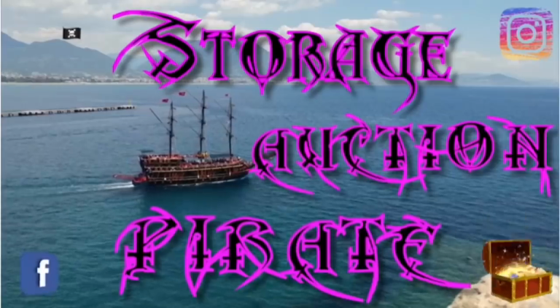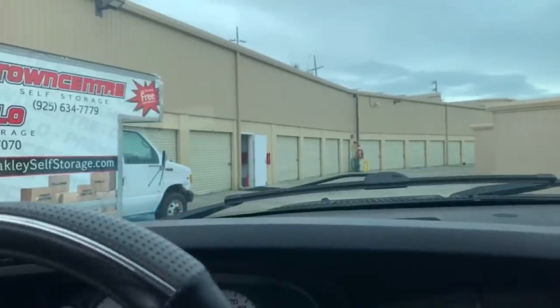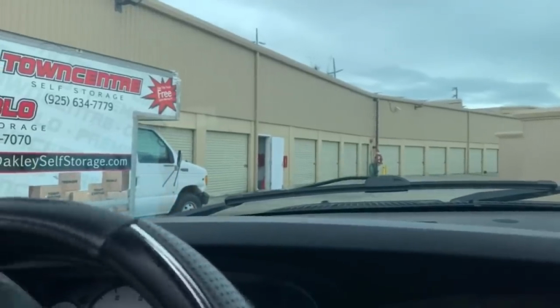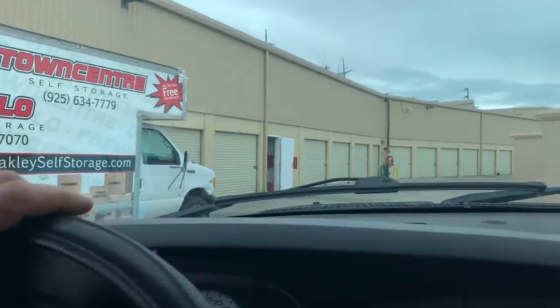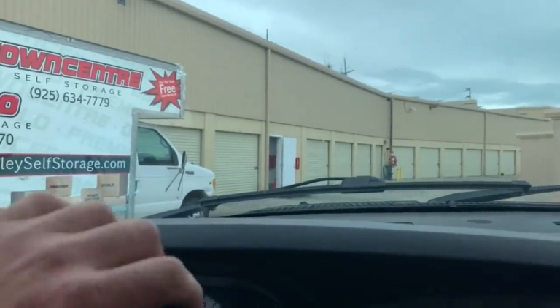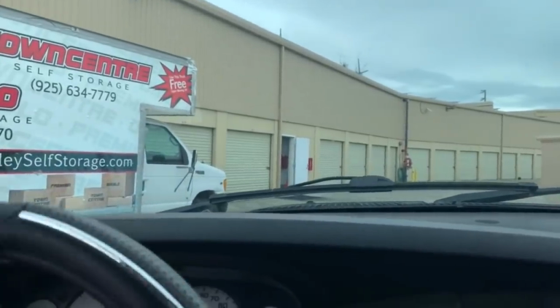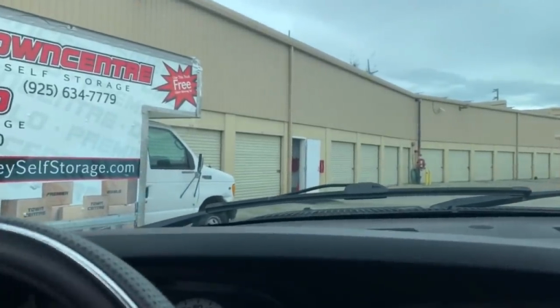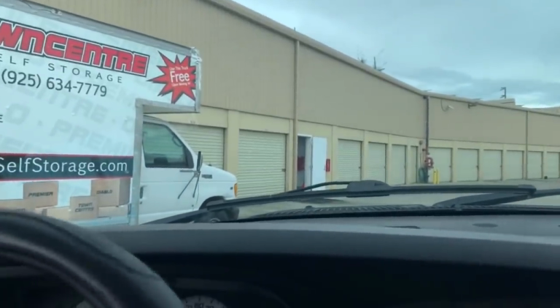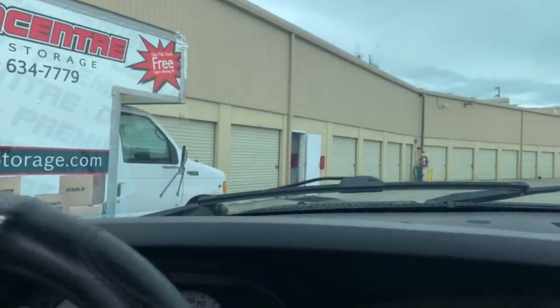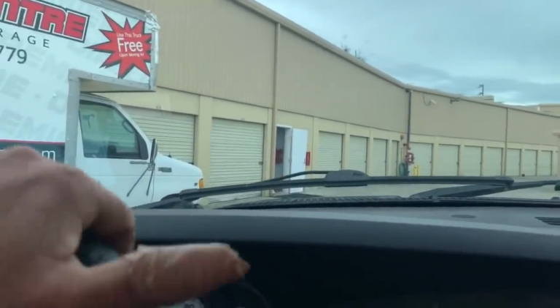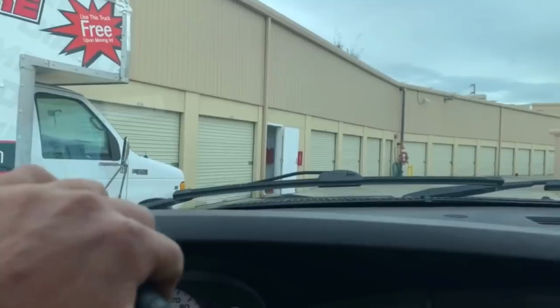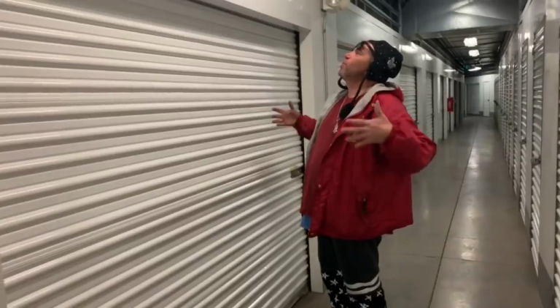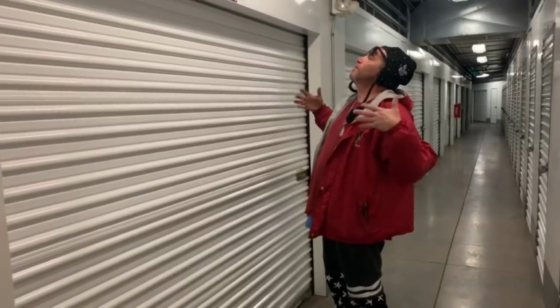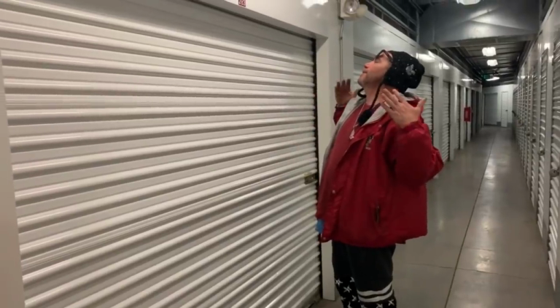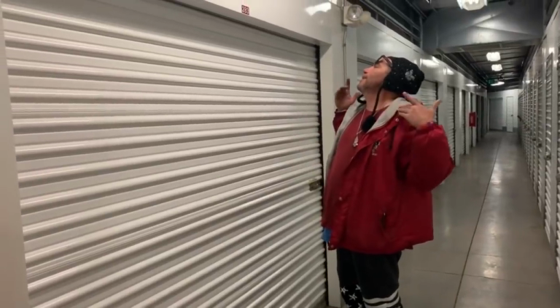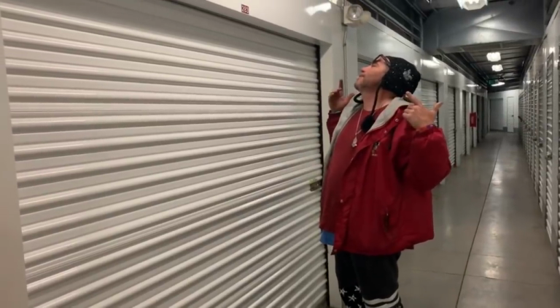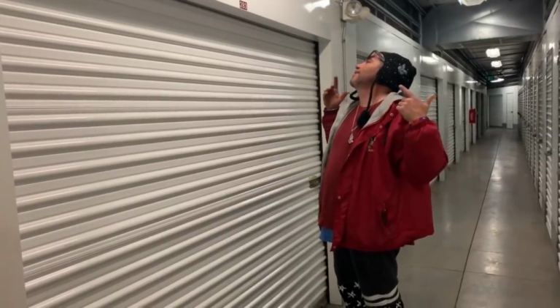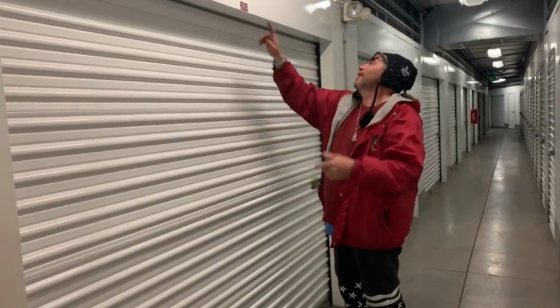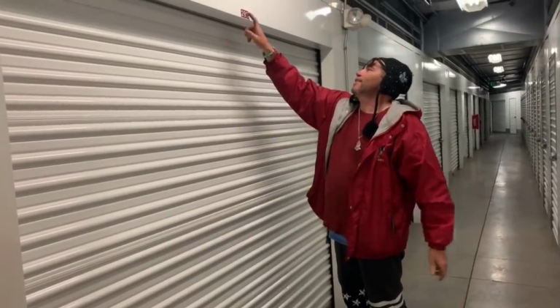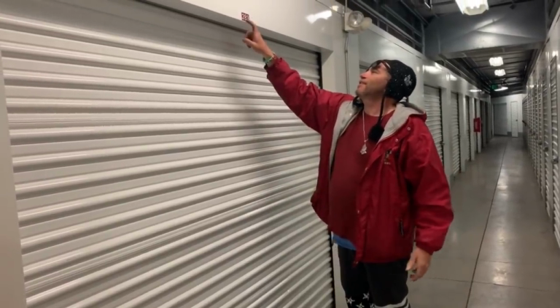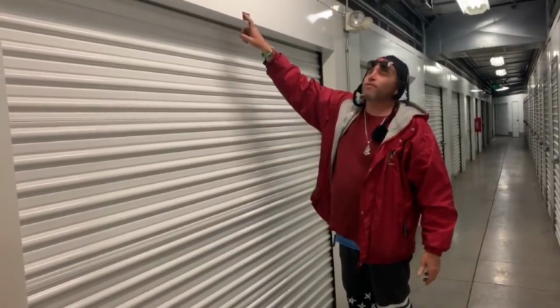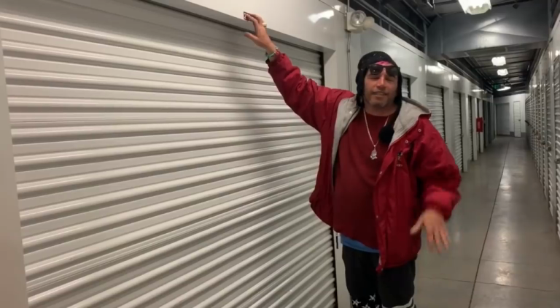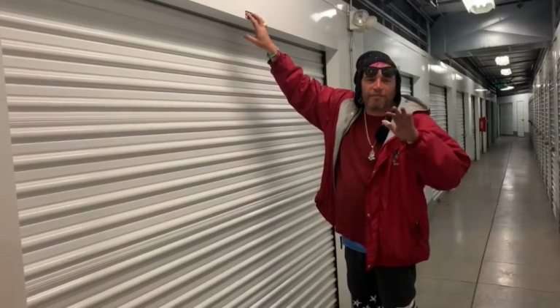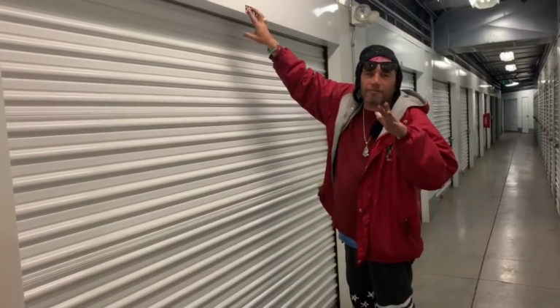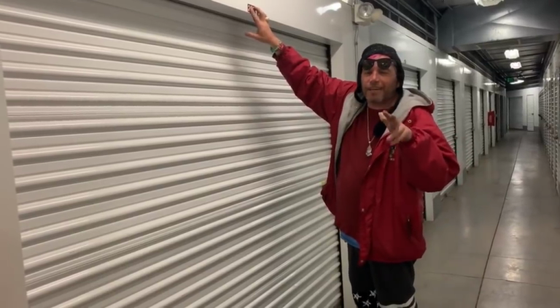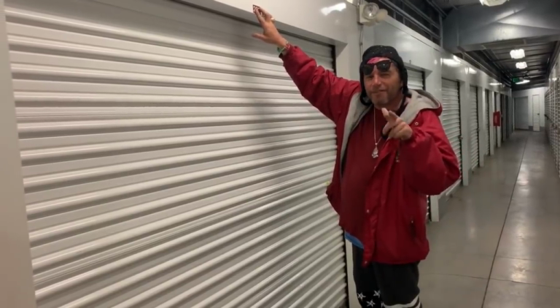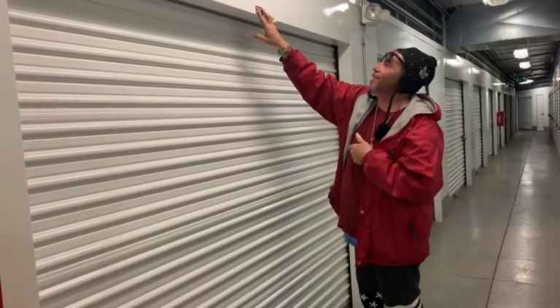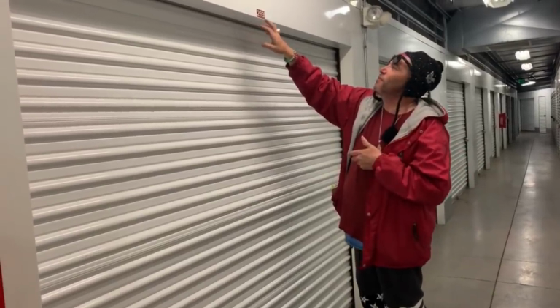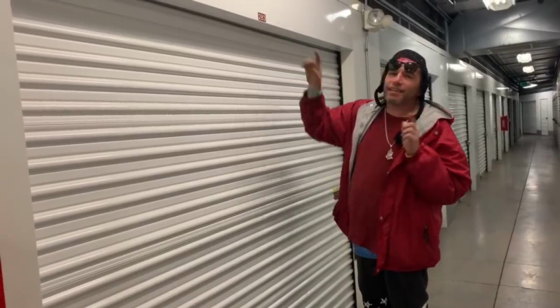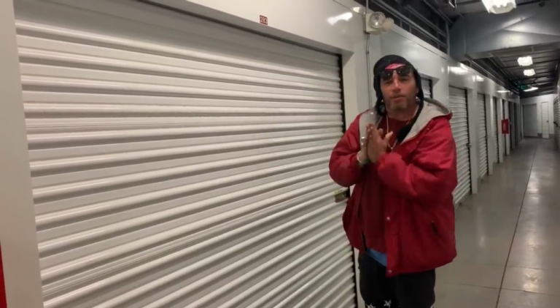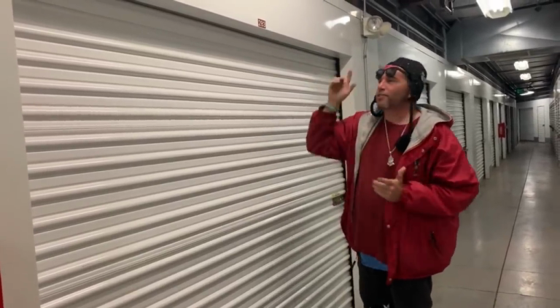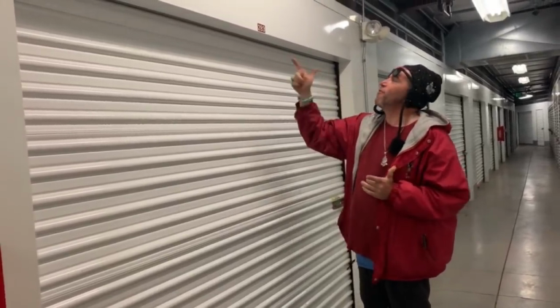Been a while since I came to this place here. 283... 13 is one of my favorite numbers. If y'all pay attention to my videos, I say it all the time. But we take them and put them in one digit, so that's four.